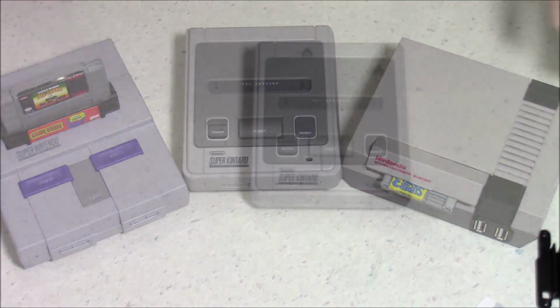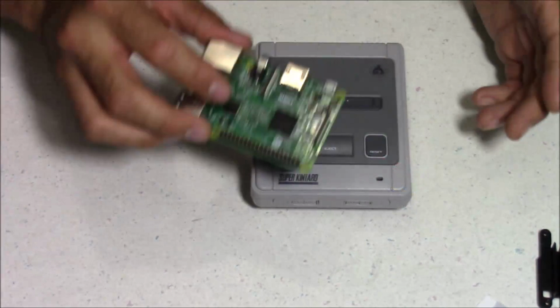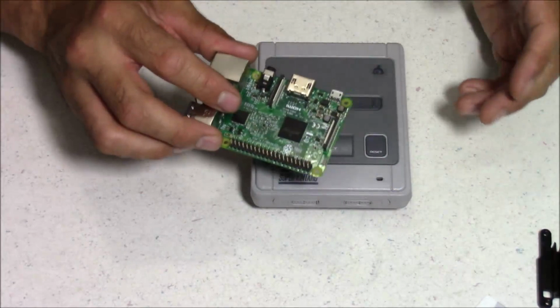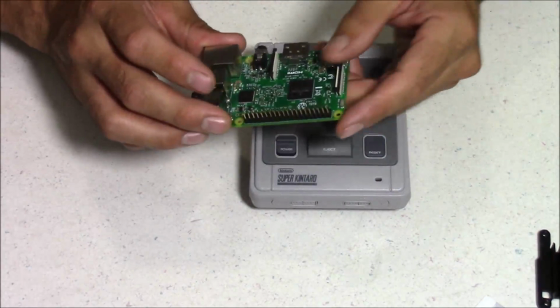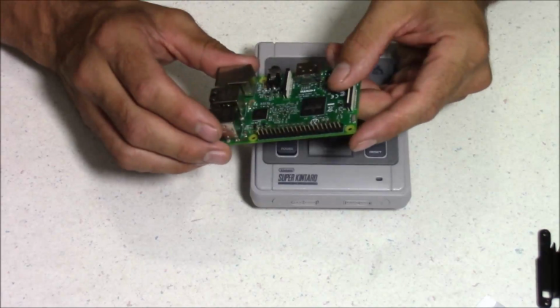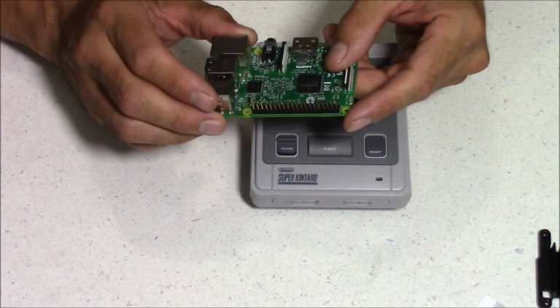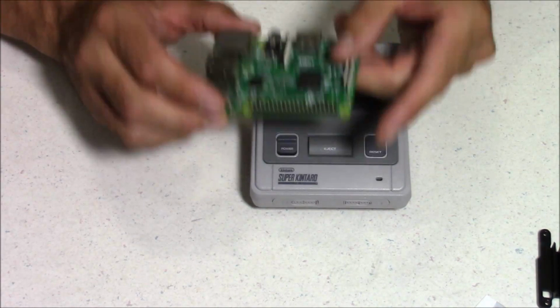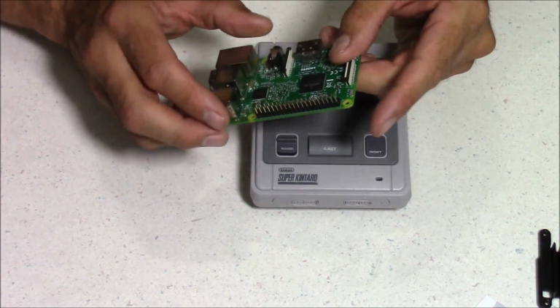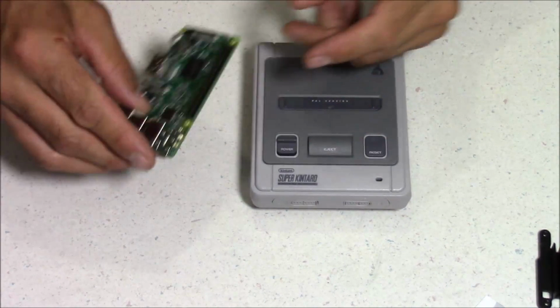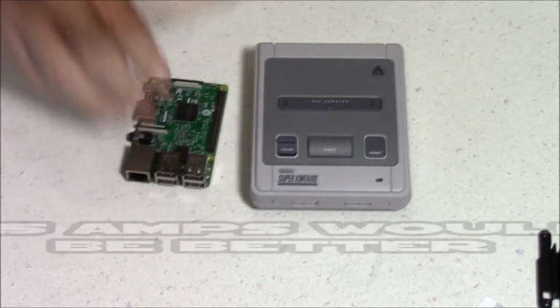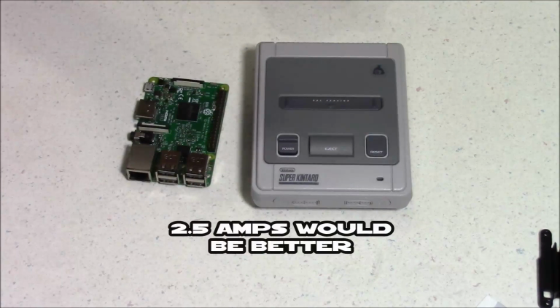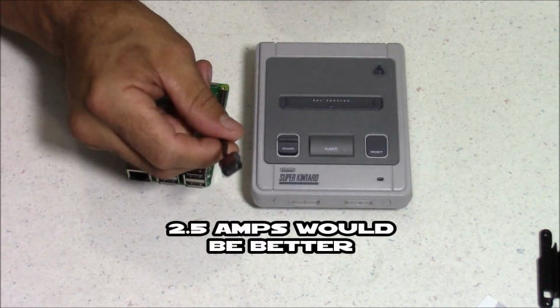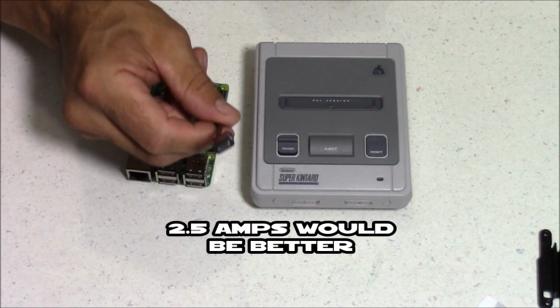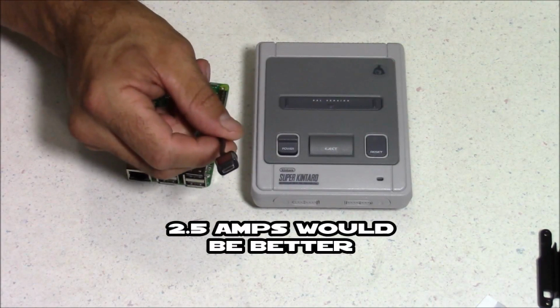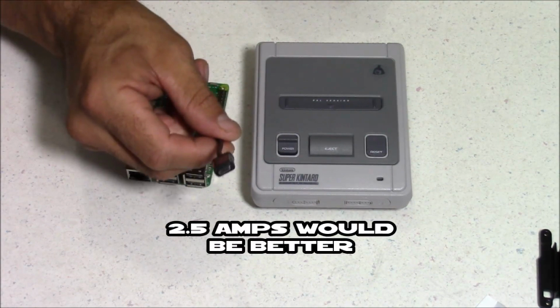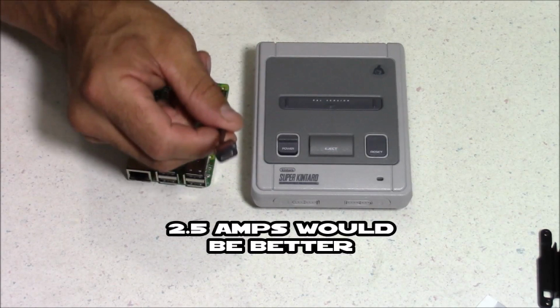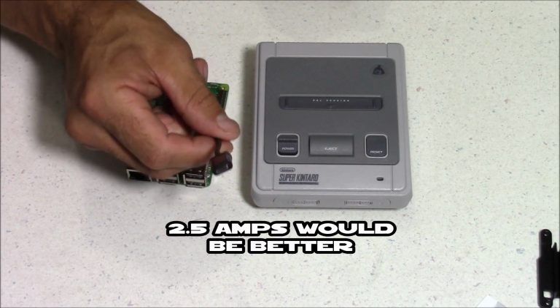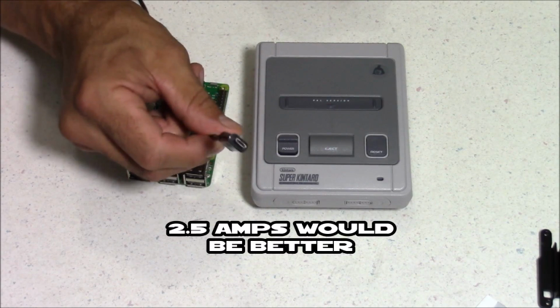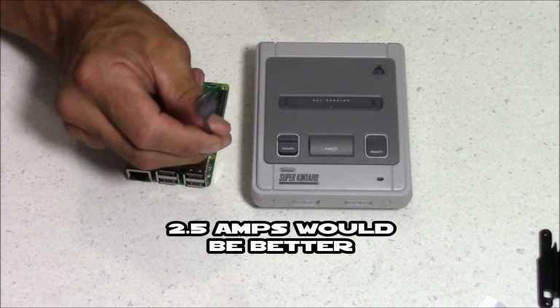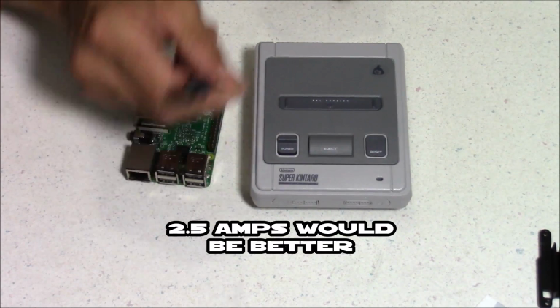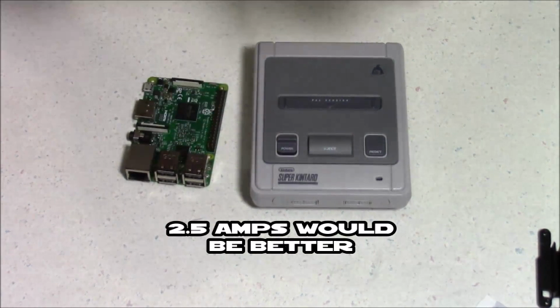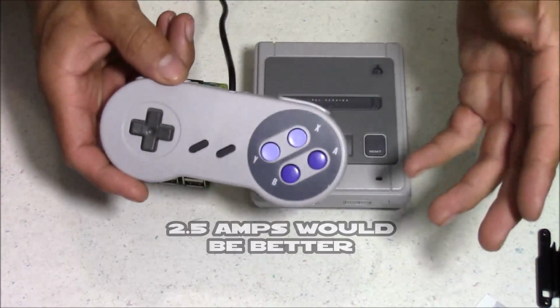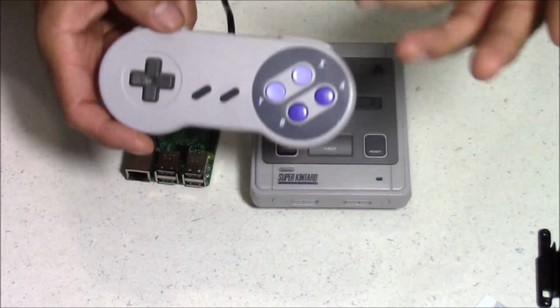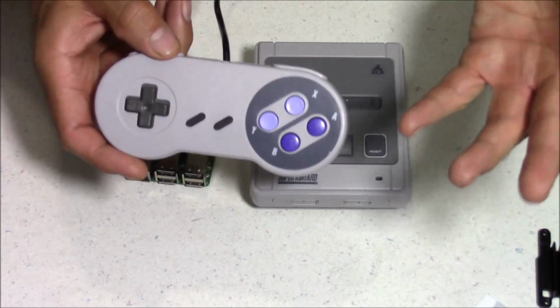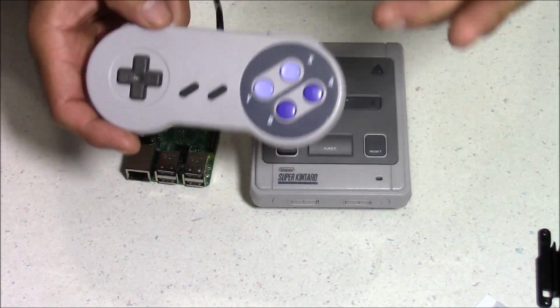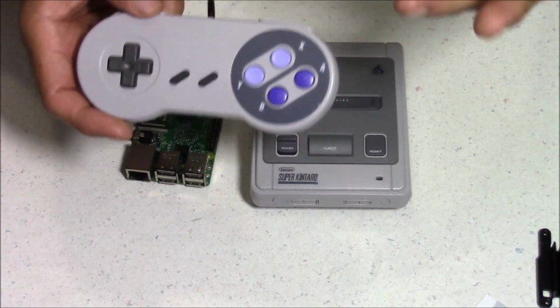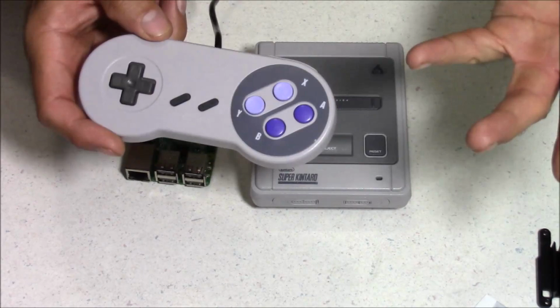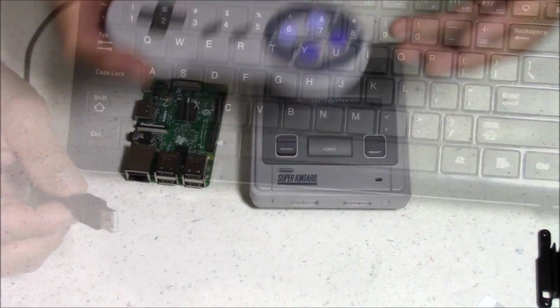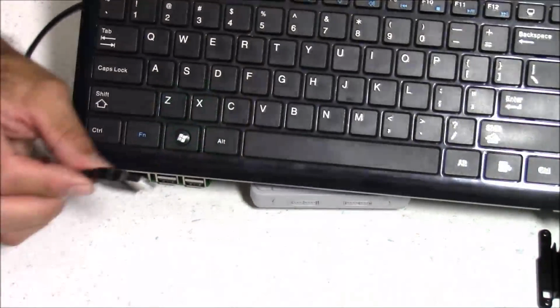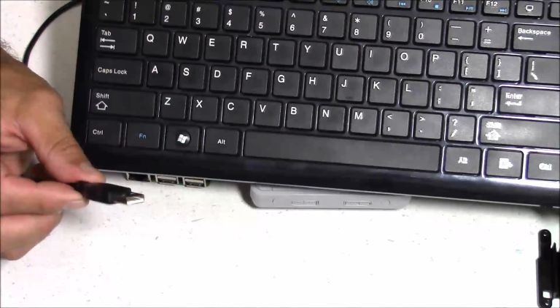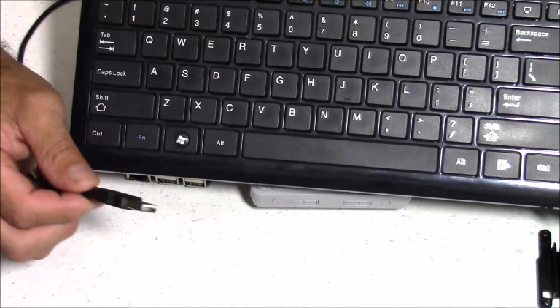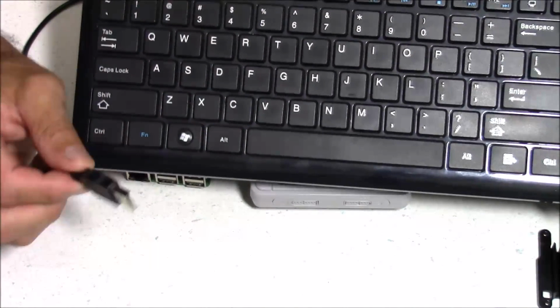So to assemble the case, you're going to need a Raspberry Pi 3B or a B+. You're also going to need a power supply, preferably a 5V pushing at least 2A. Also you need some sort of controller, like this USB Super Nintendo controller. And a USB keyboard would be very helpful too.